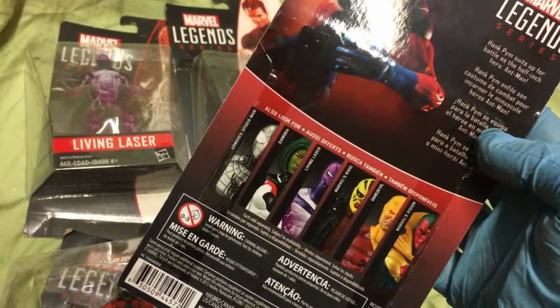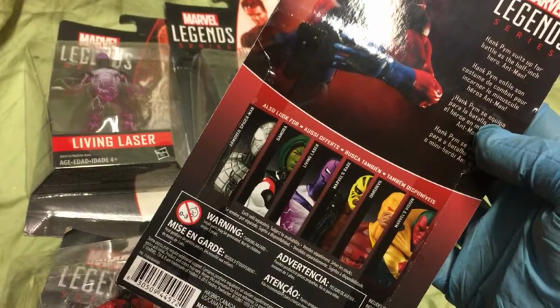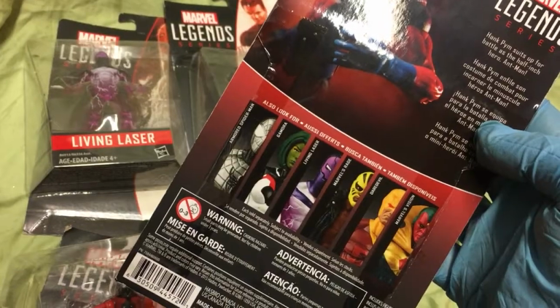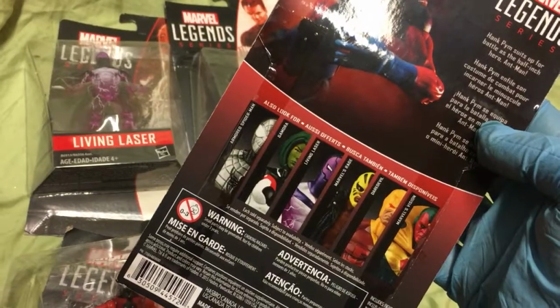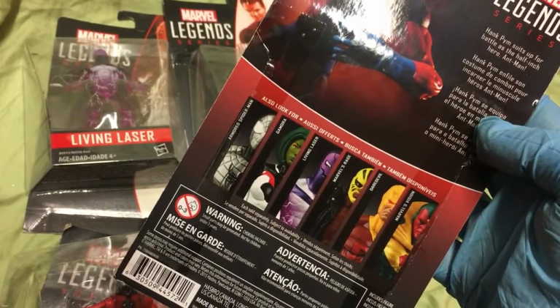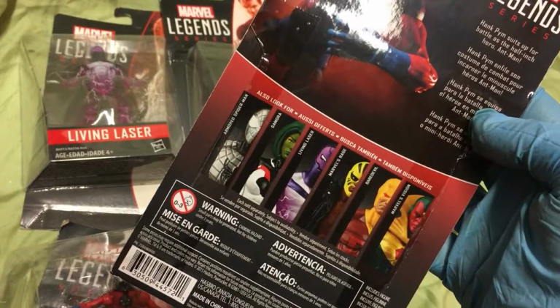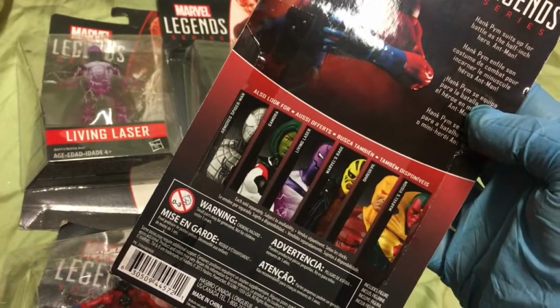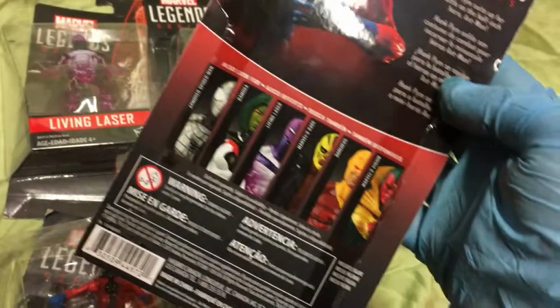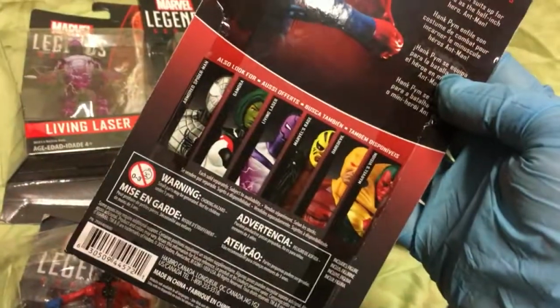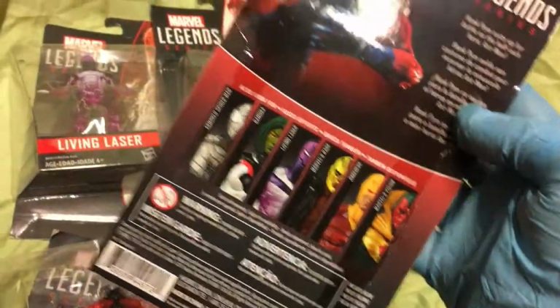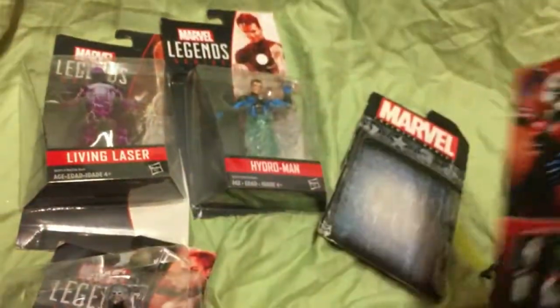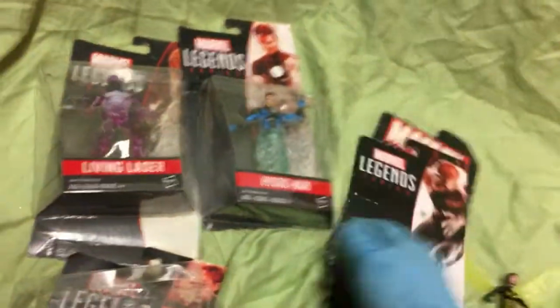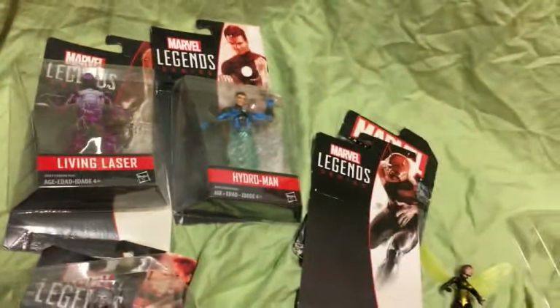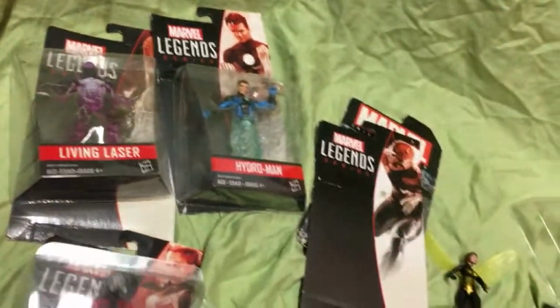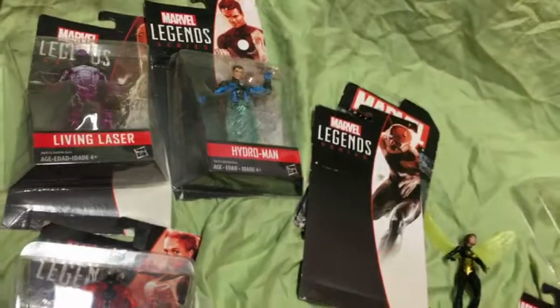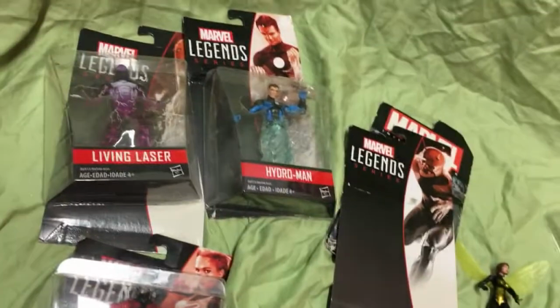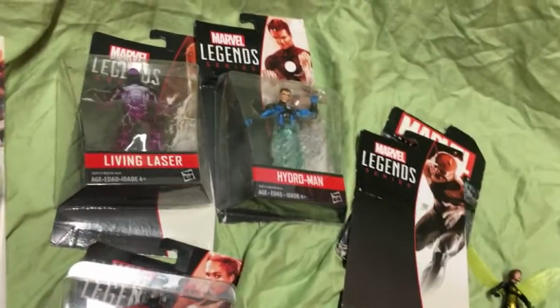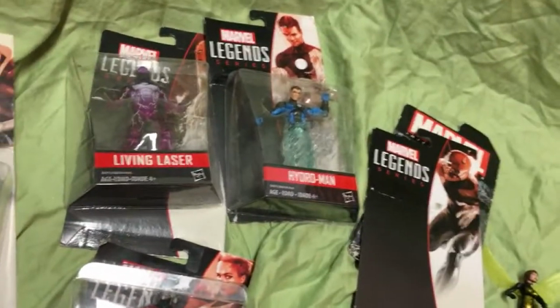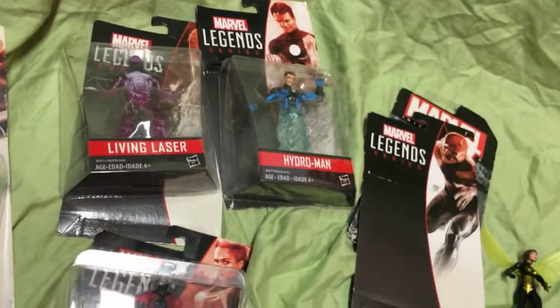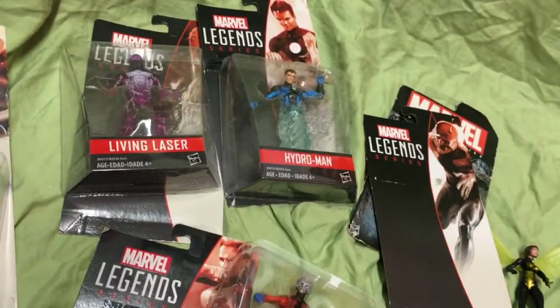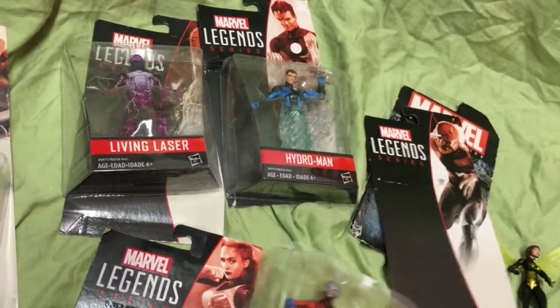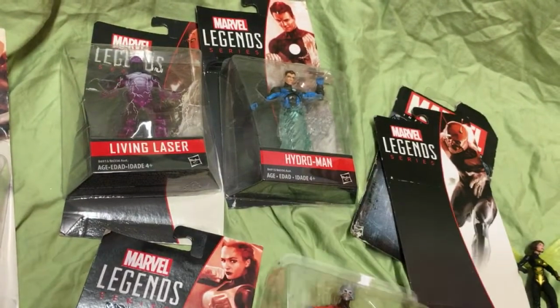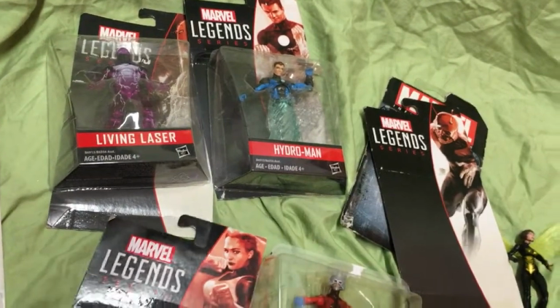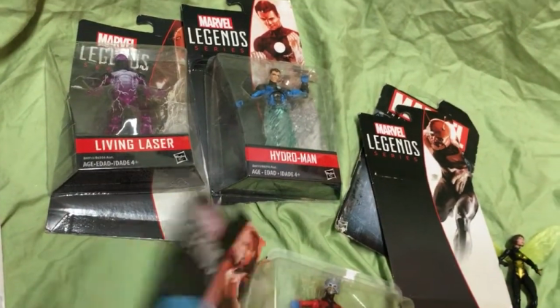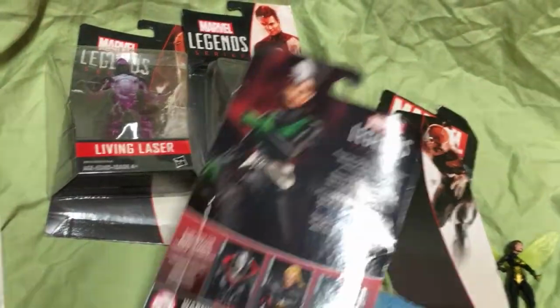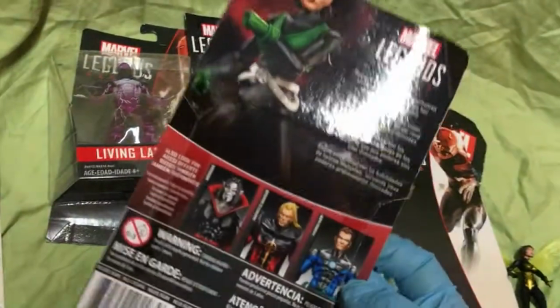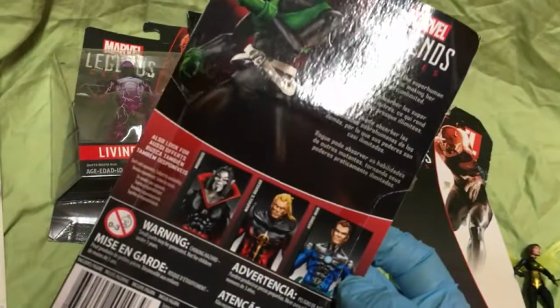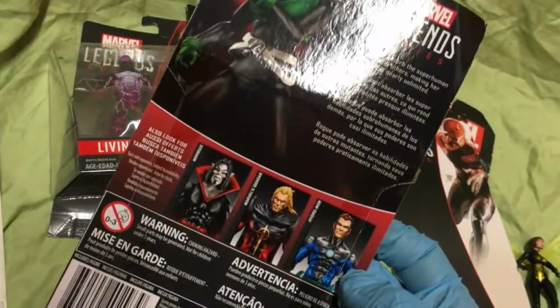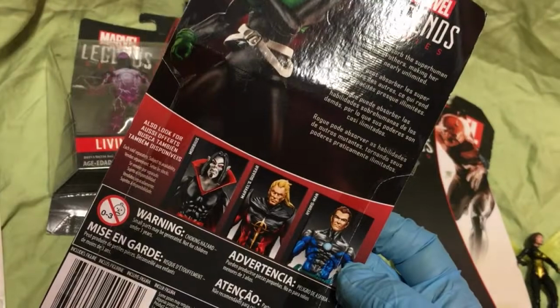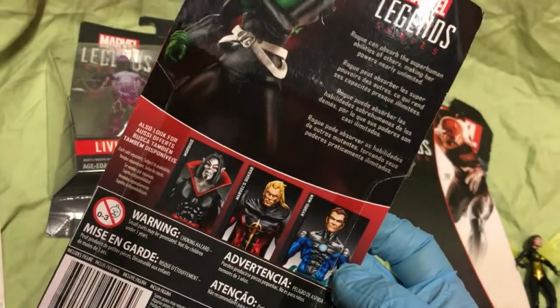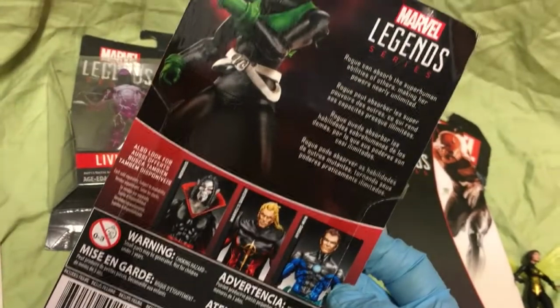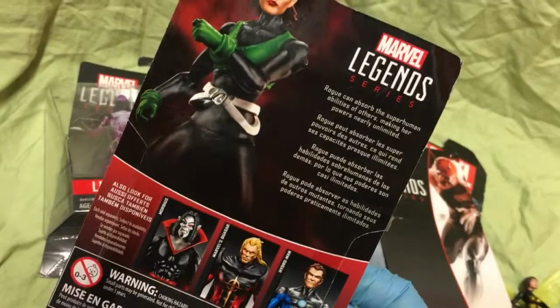I have Living Laser here and Daredevil. And then these other ones are another wave — Morbius, Quasar, Hydro-Man.